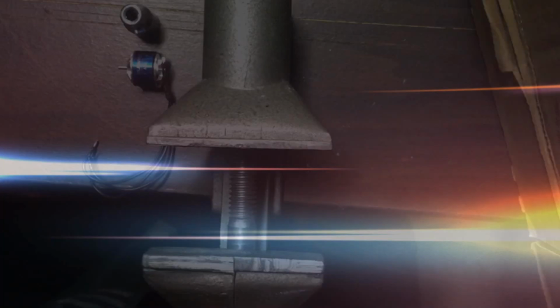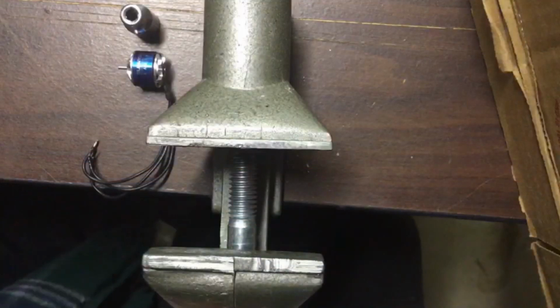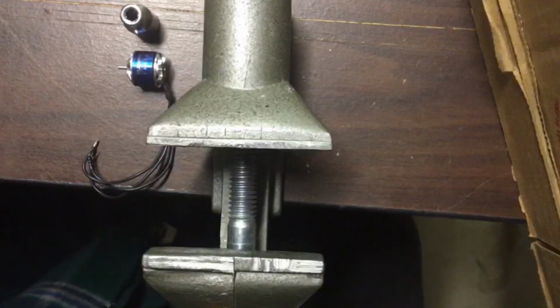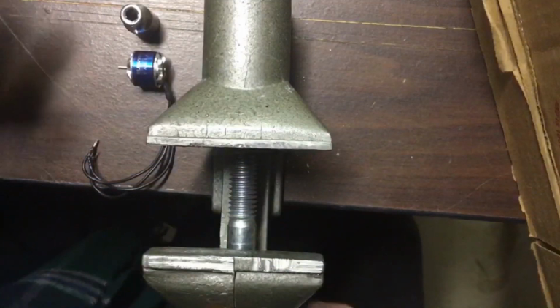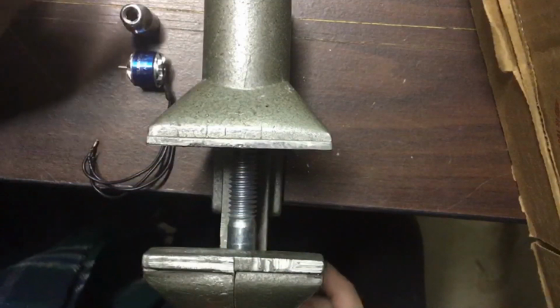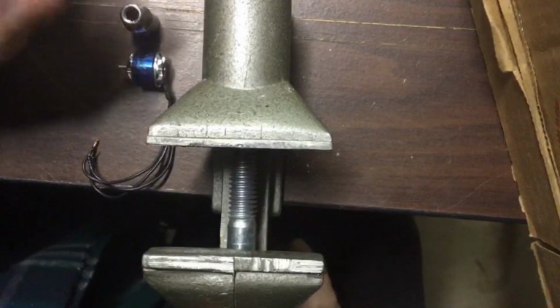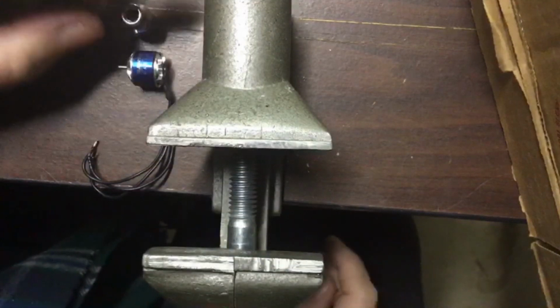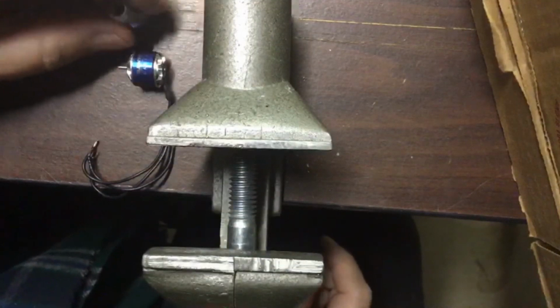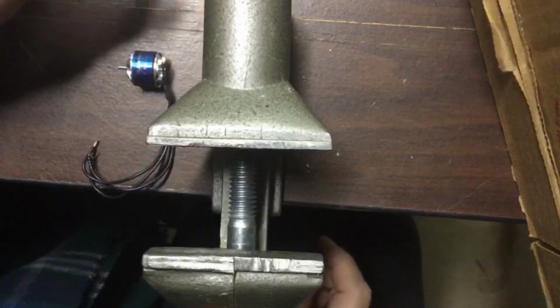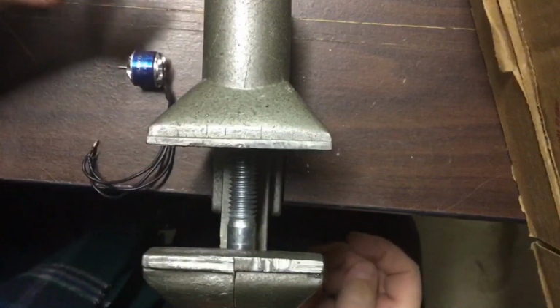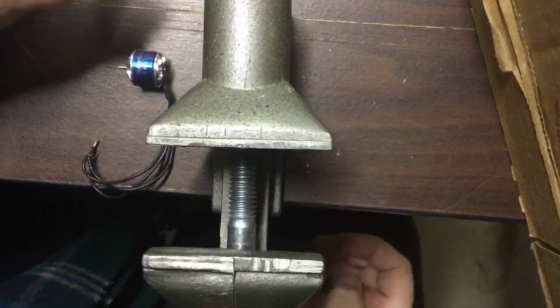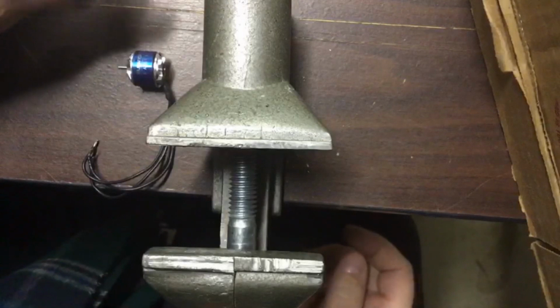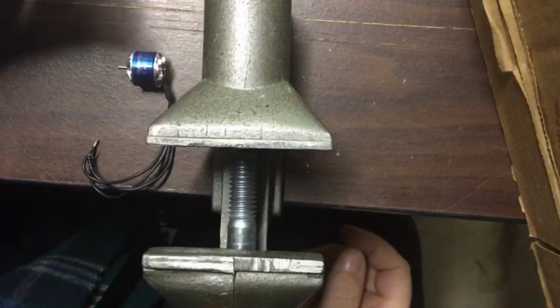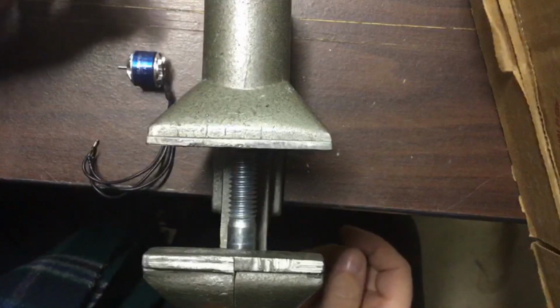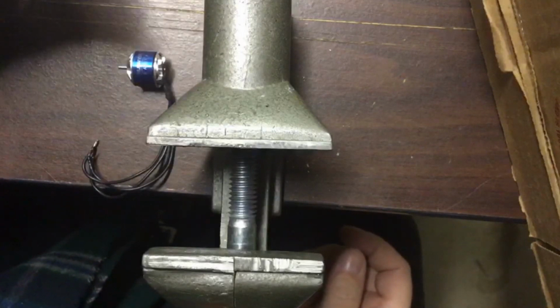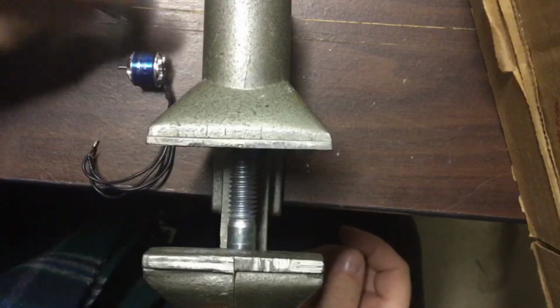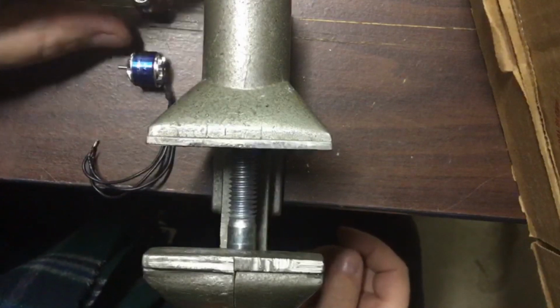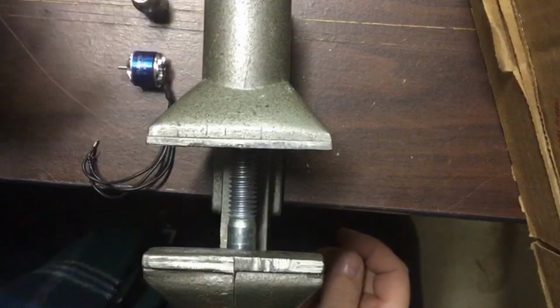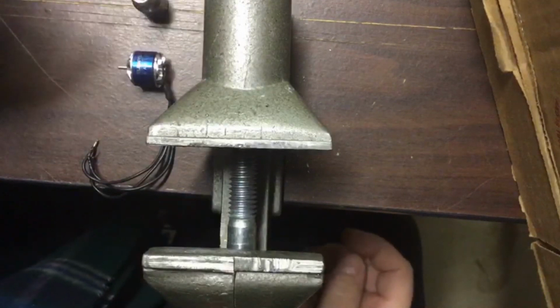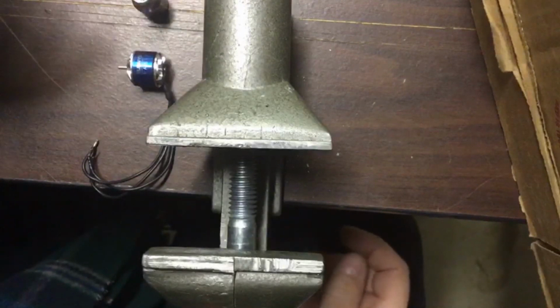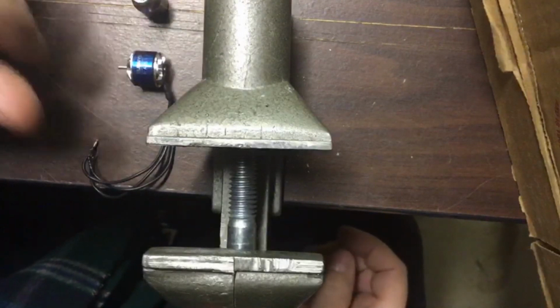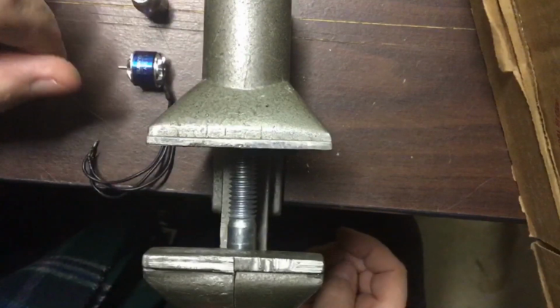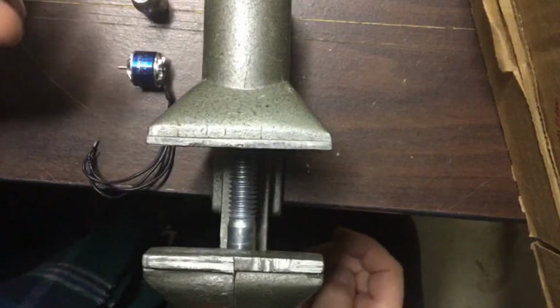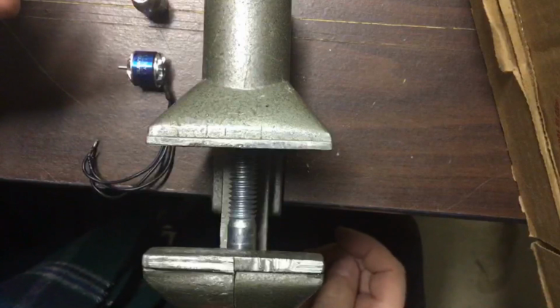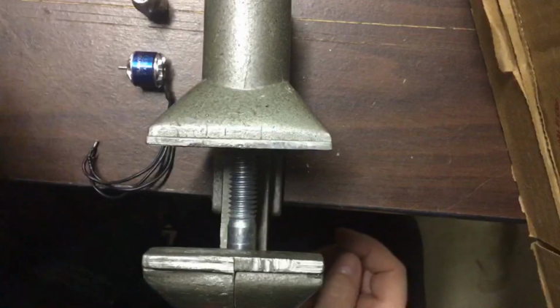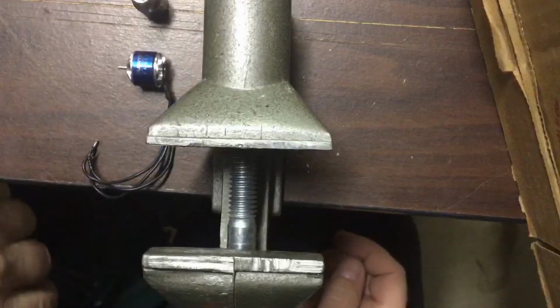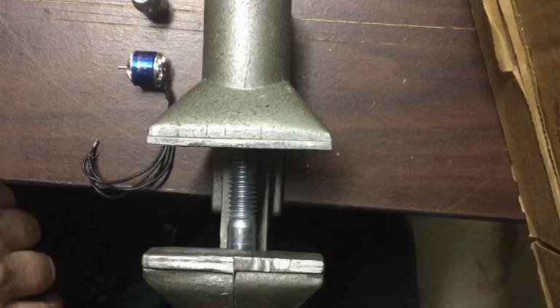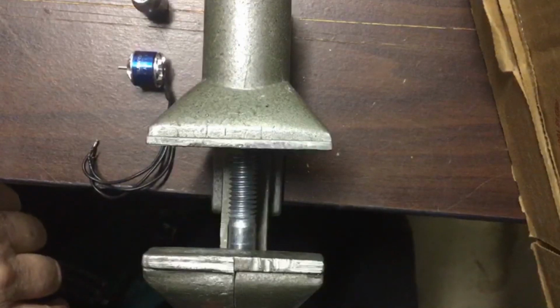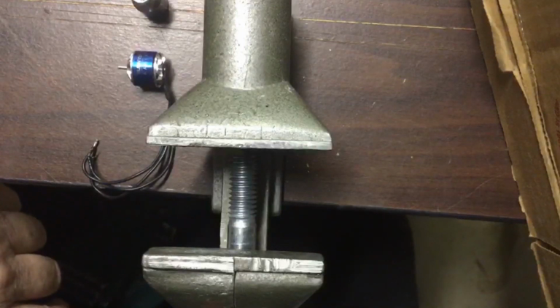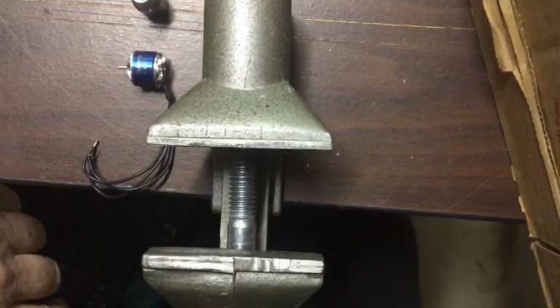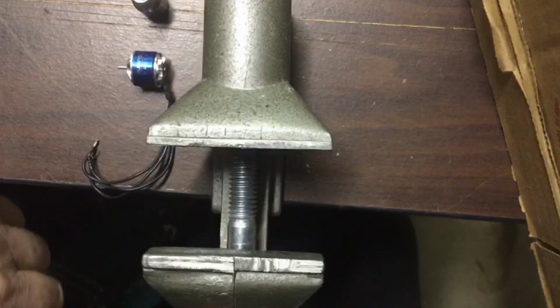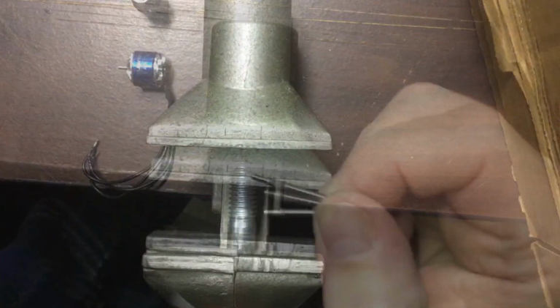Hi, I'm Tom. I'm from Robbie Rotor's Brushless Motor Outrunner Slot Car Motor Shop. I'm going to show you today how to push a shaft out of an outrunner motor so you can change it into a slot car motor.